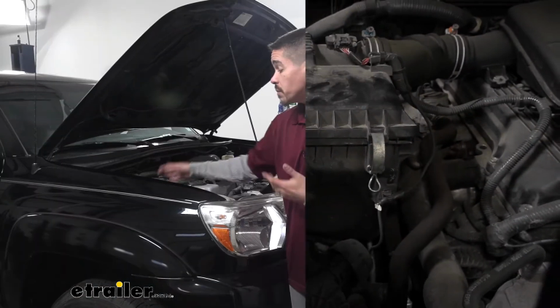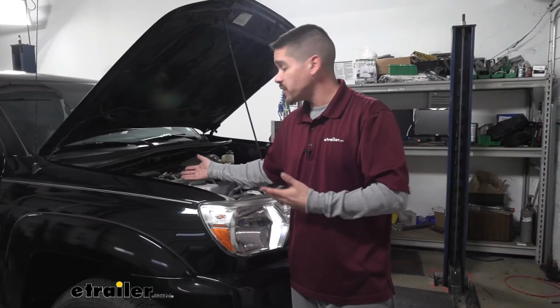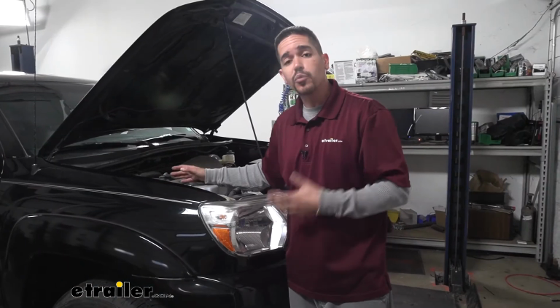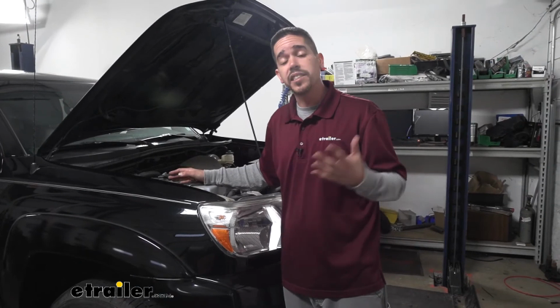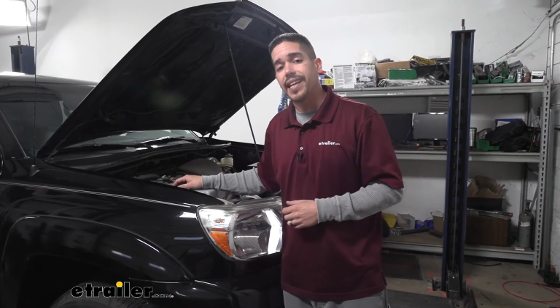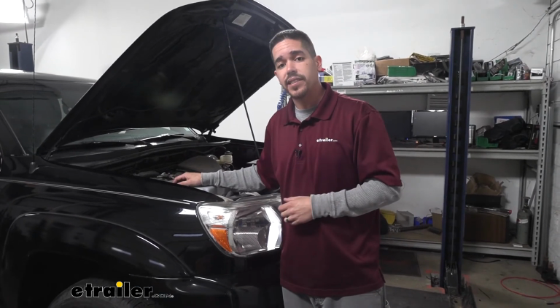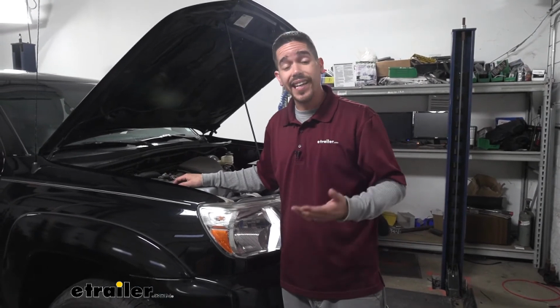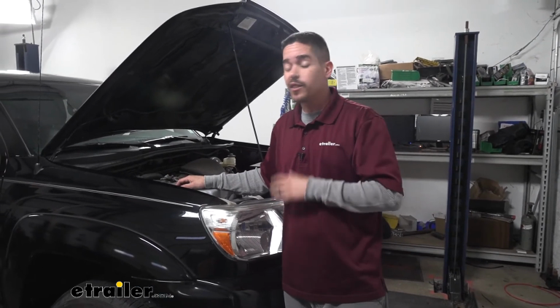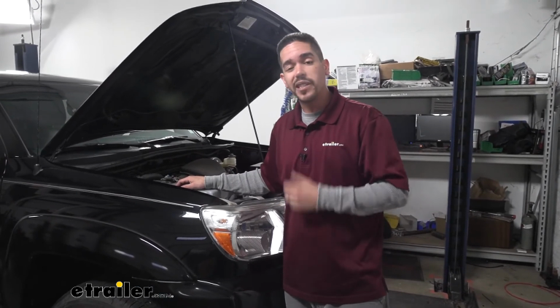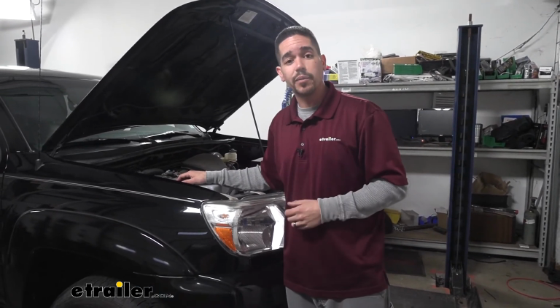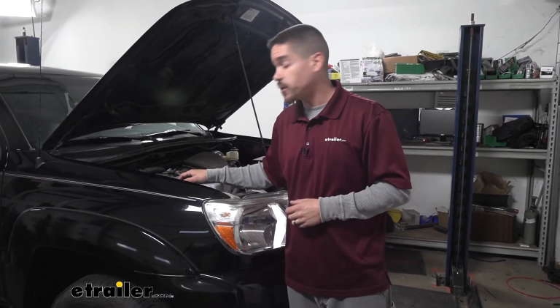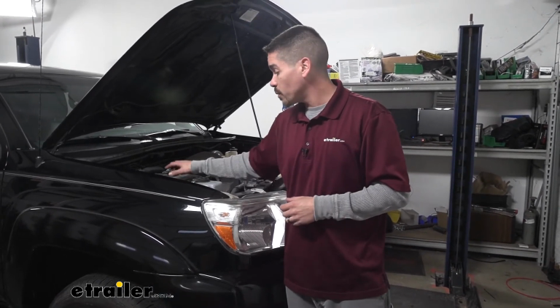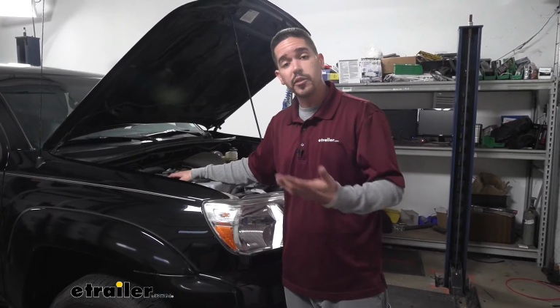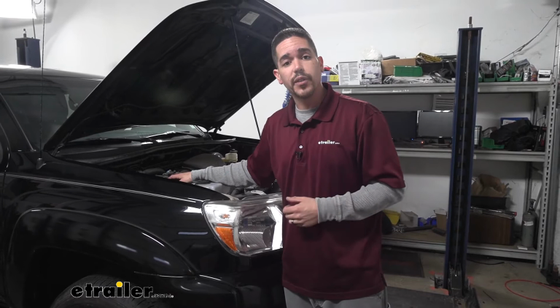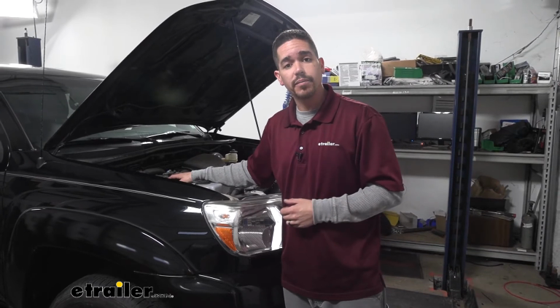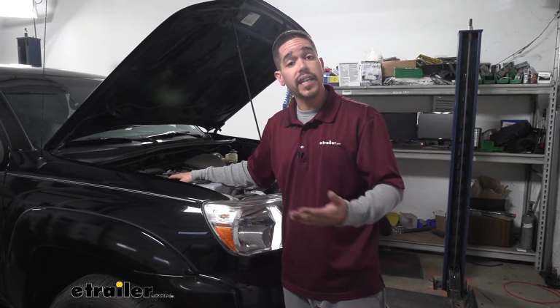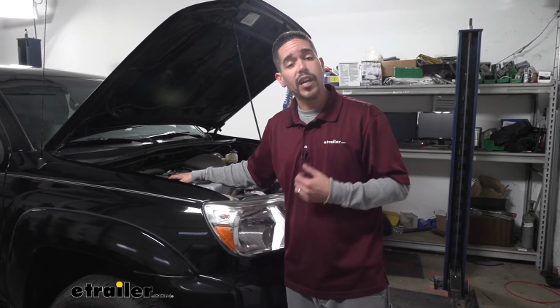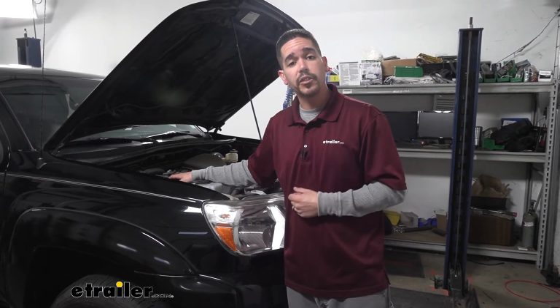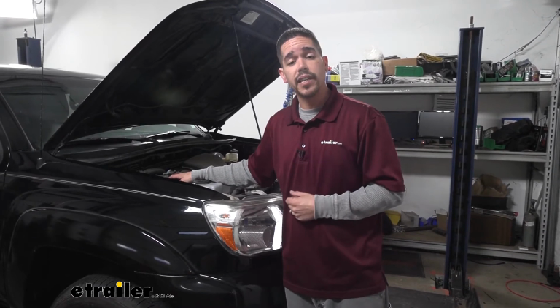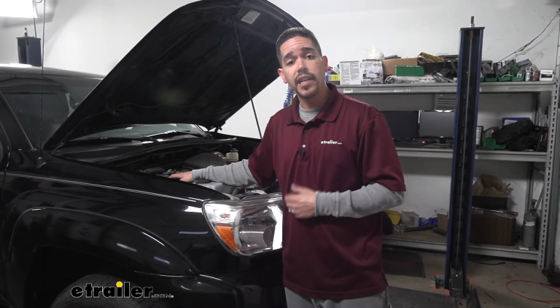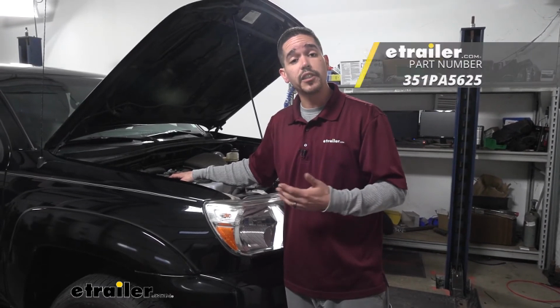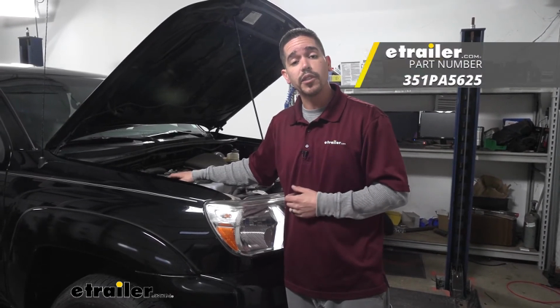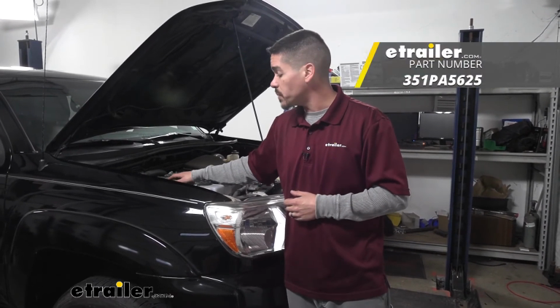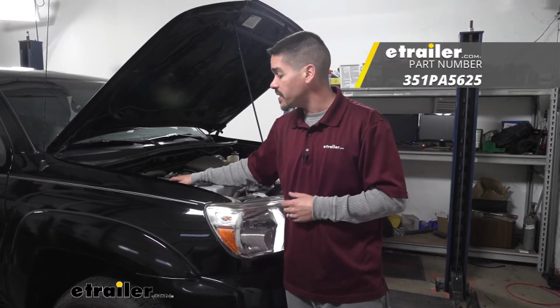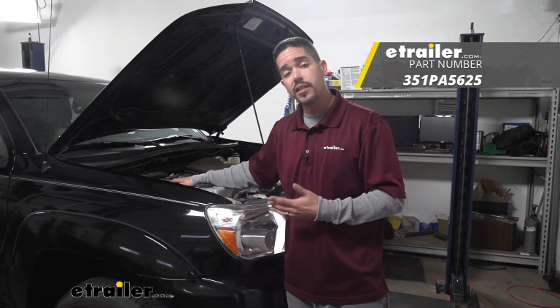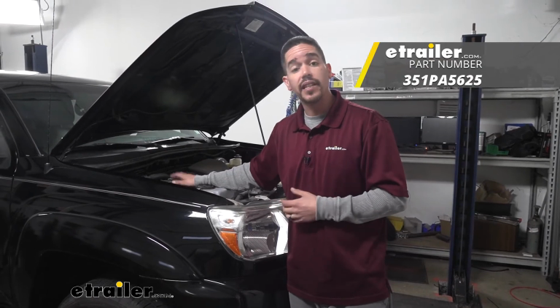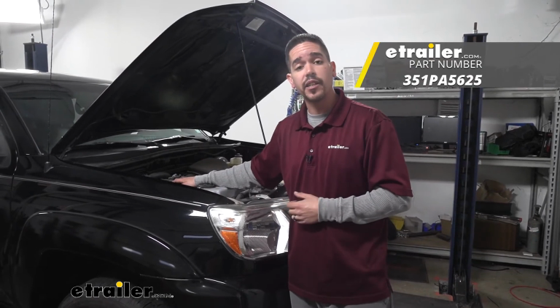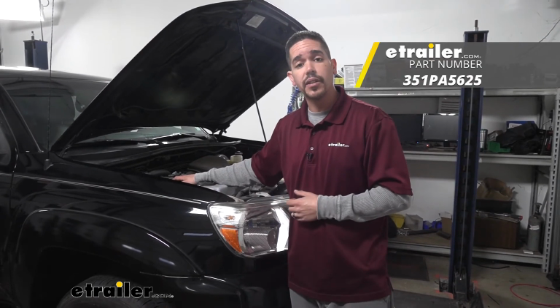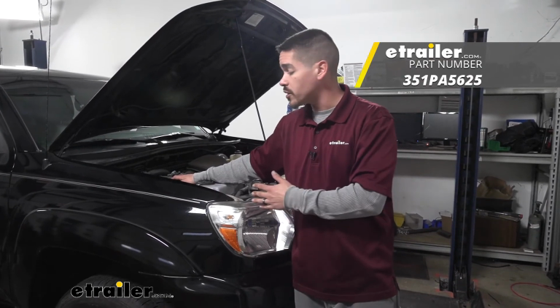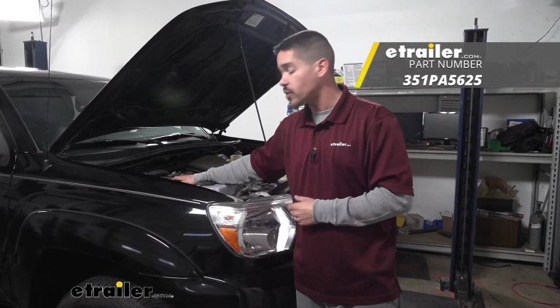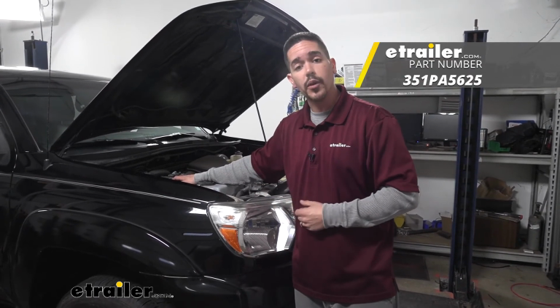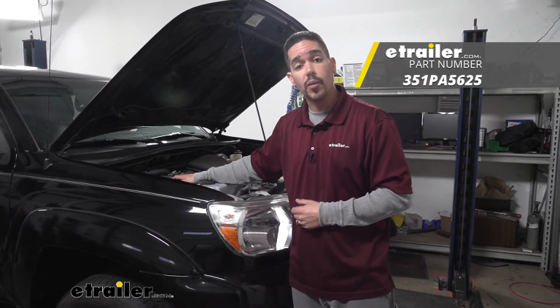Changing the filter really is just that easy, so there's no need to pay anybody to do it when you can do it yourself at home. I'm Rob here at eTrailer.com — that'll finish up your look at the PTC custom fit engine air filter on our 2012 Toyota Tacoma.